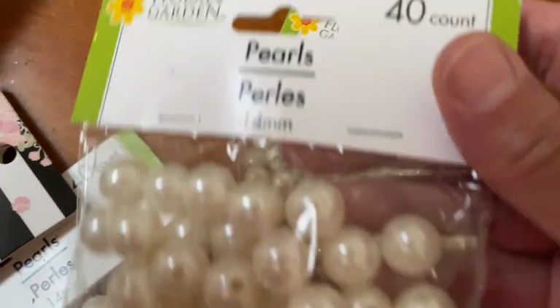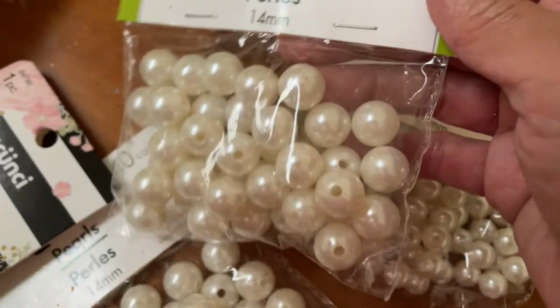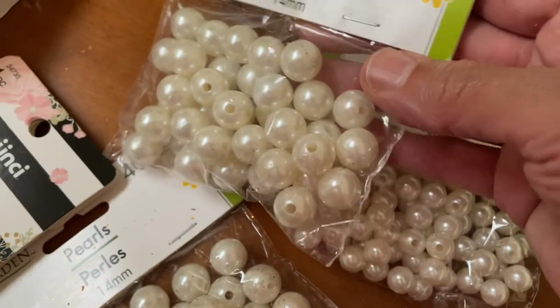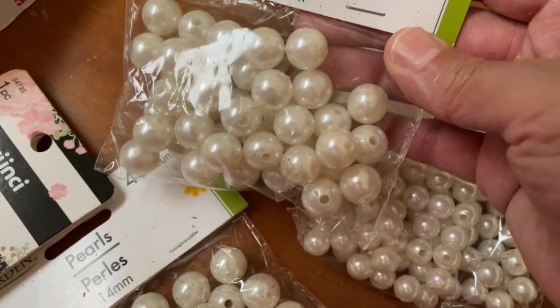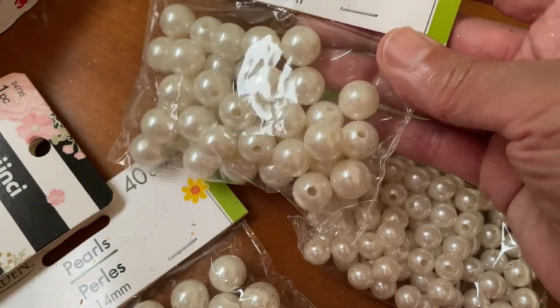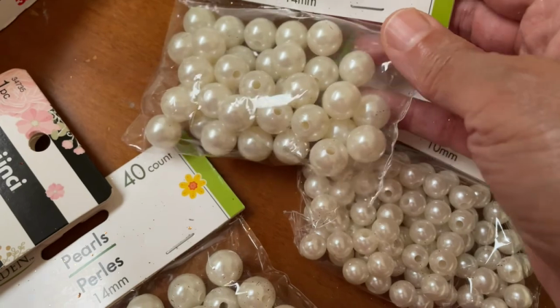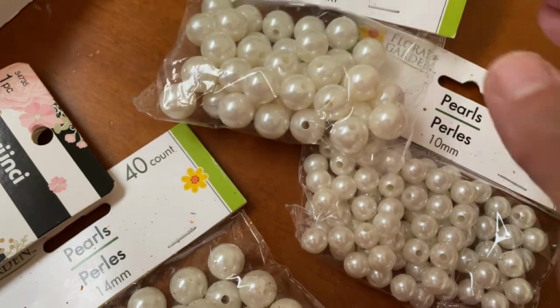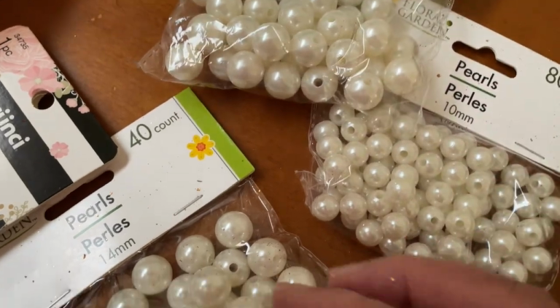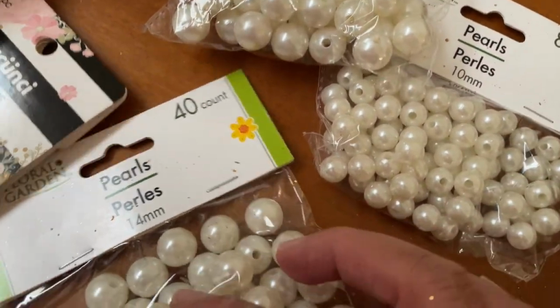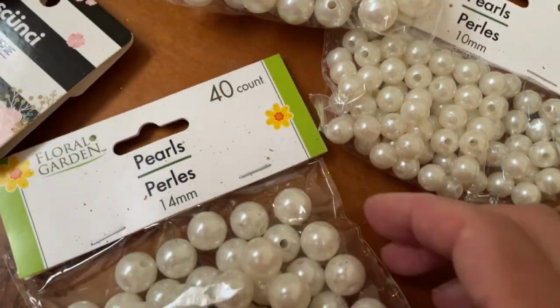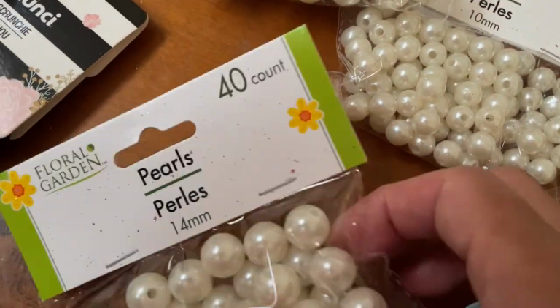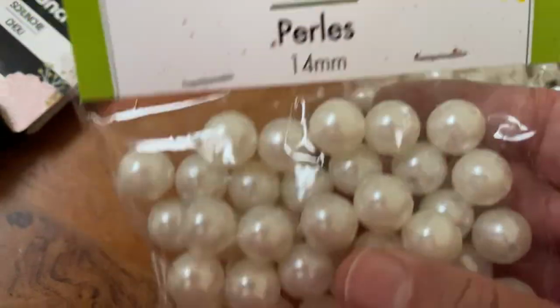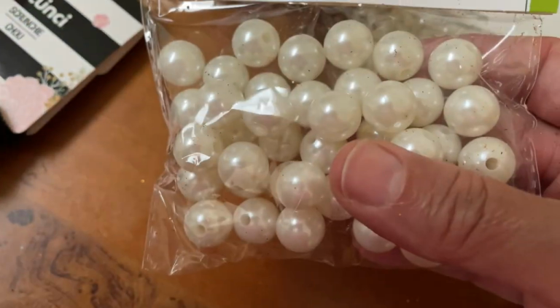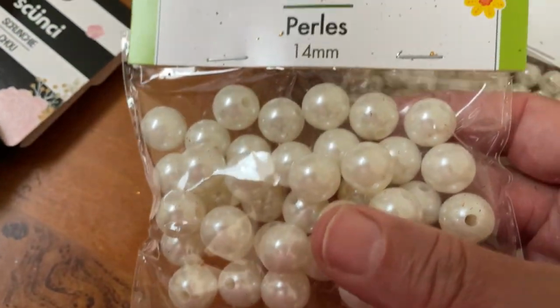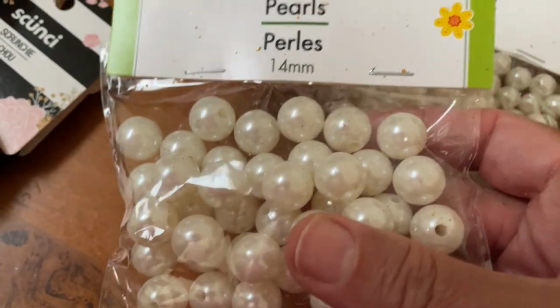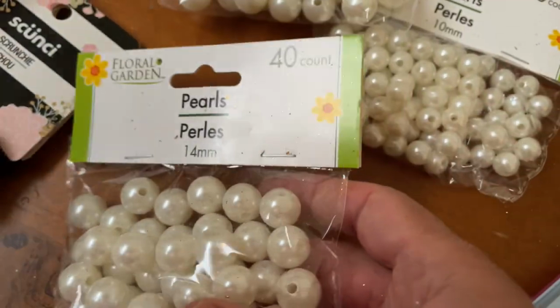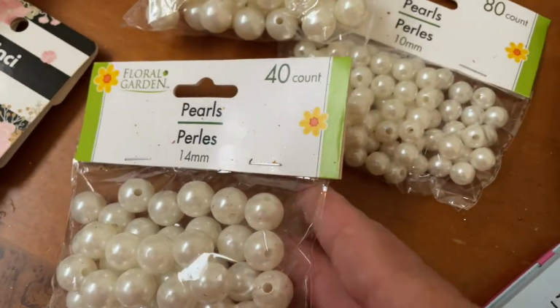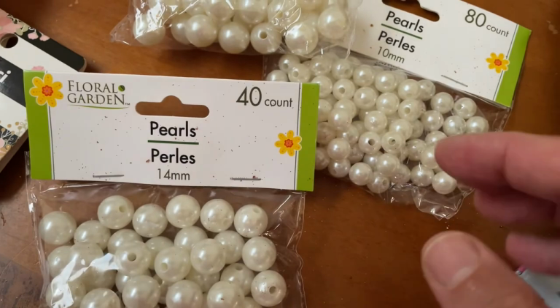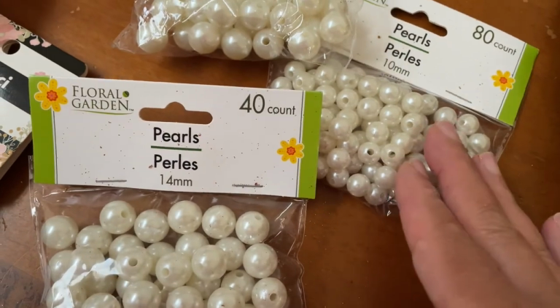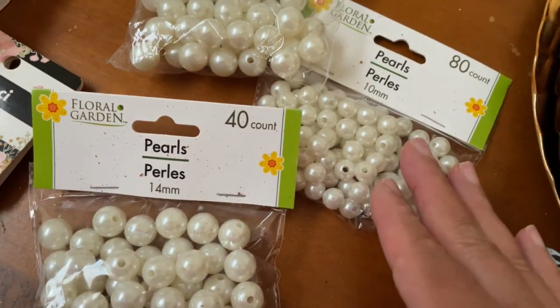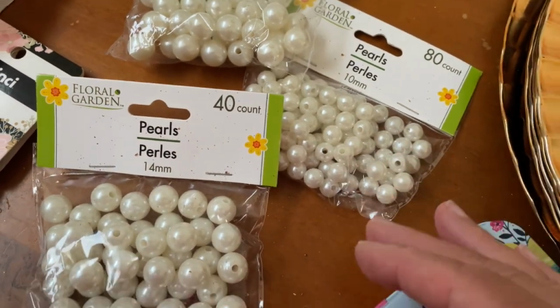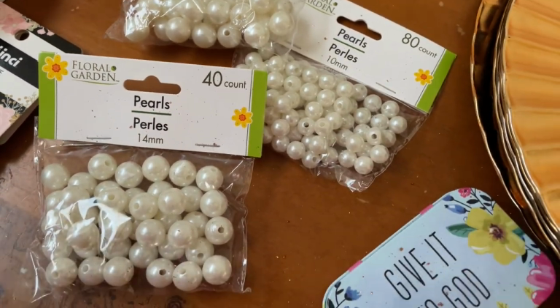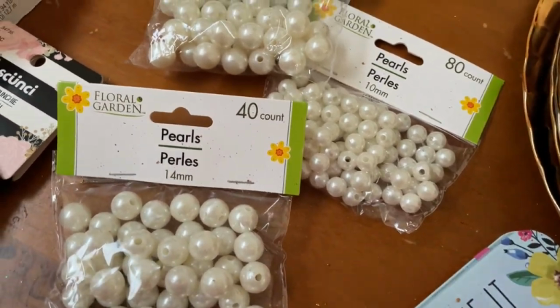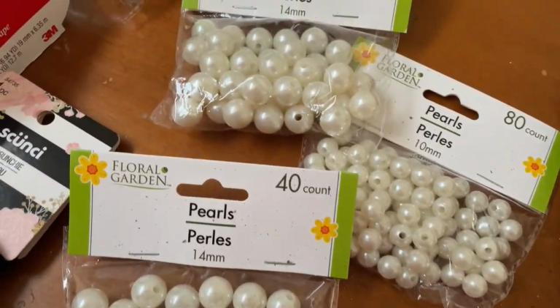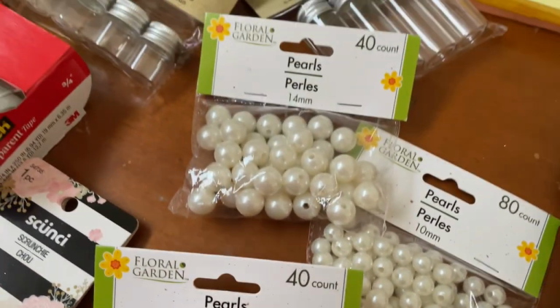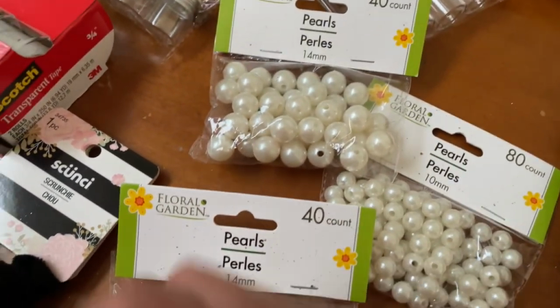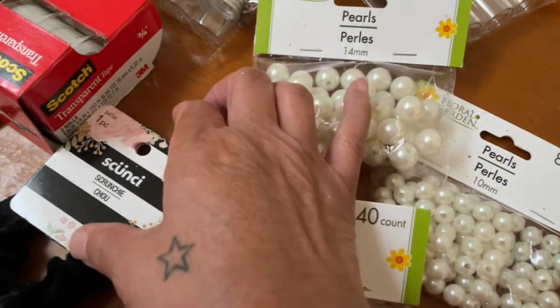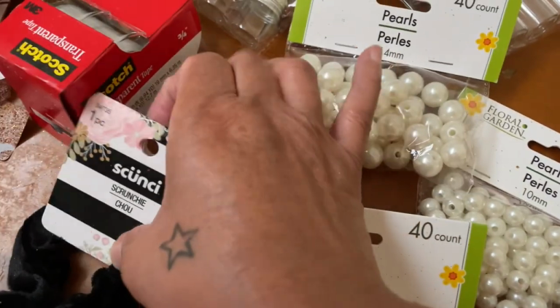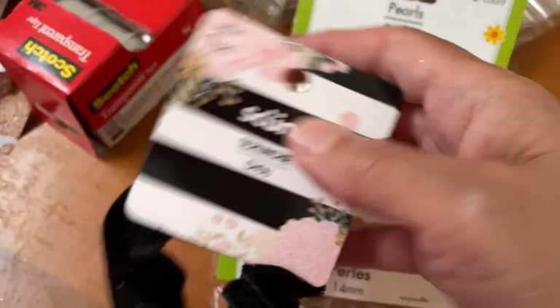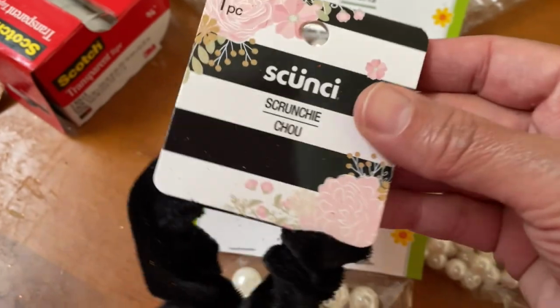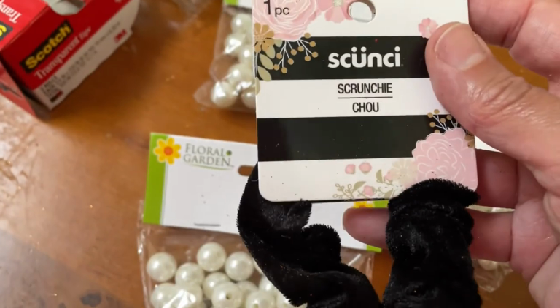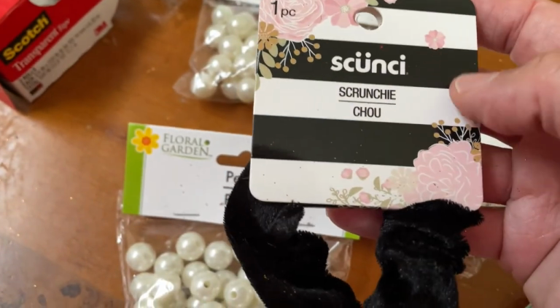I'm thinking about something really pretty — not really a DIY, but I'm going to use these for something really pretty in the near future. Then I picked up a scrungie.